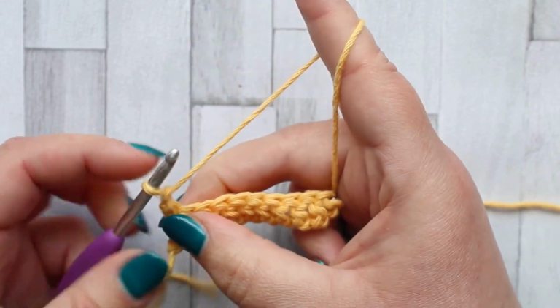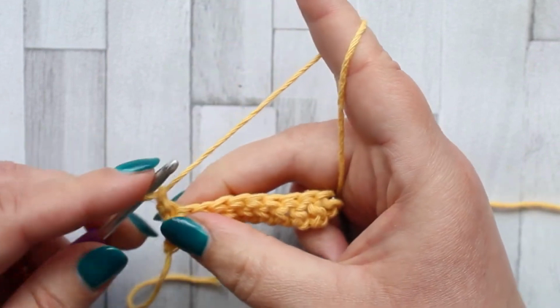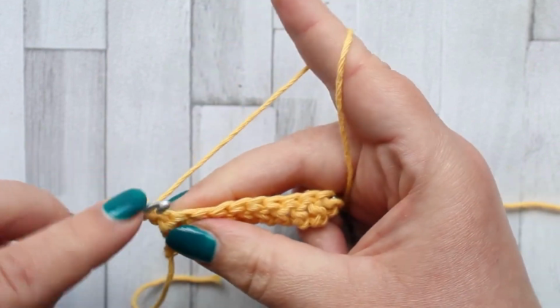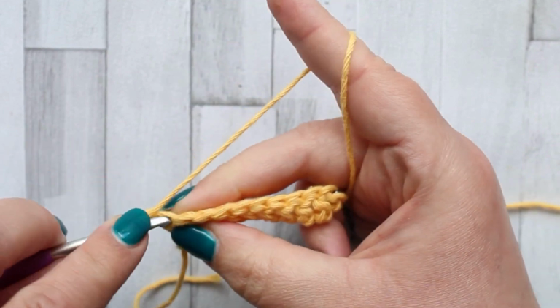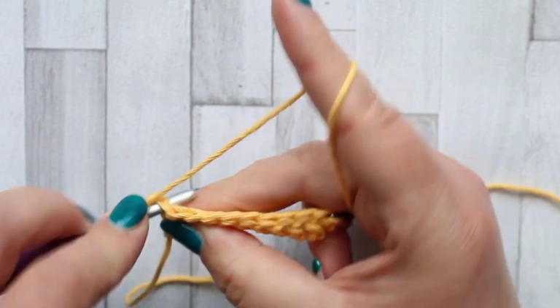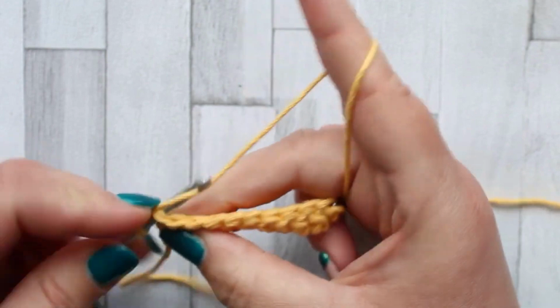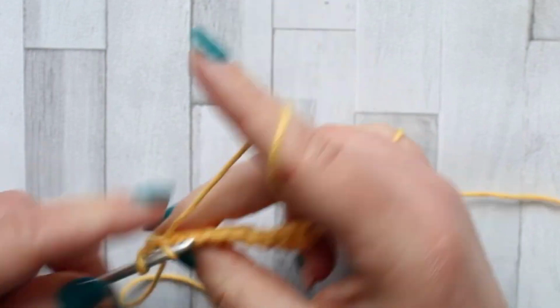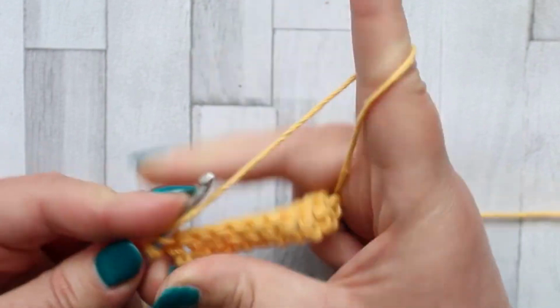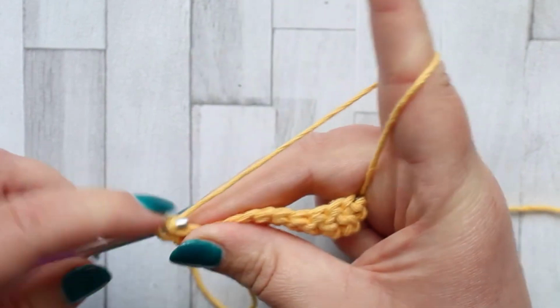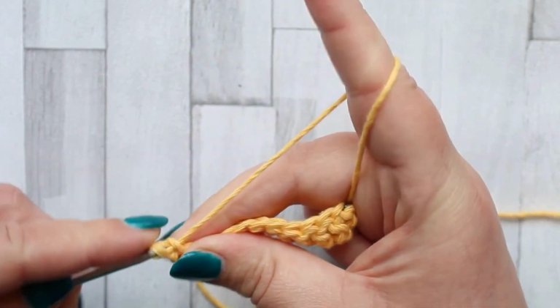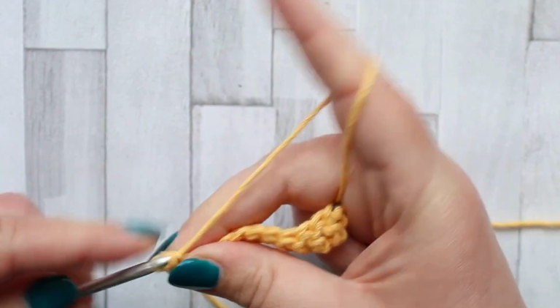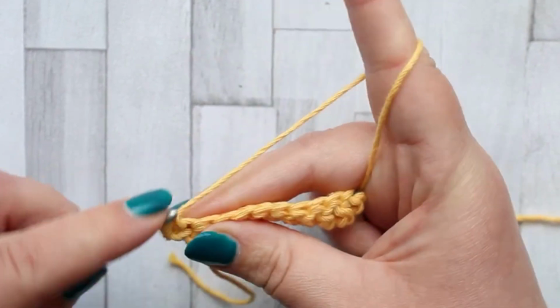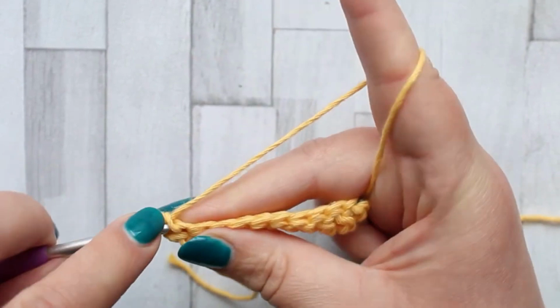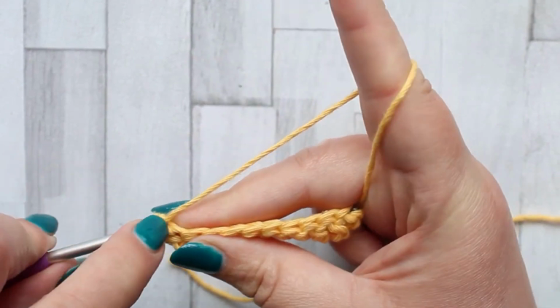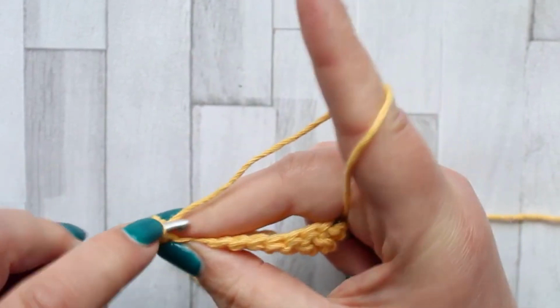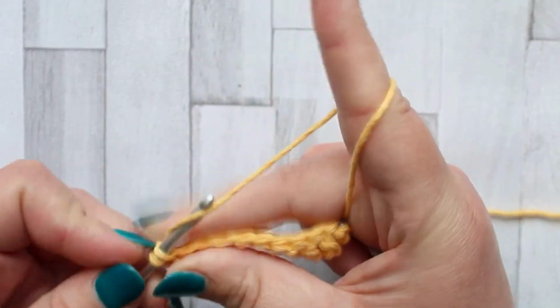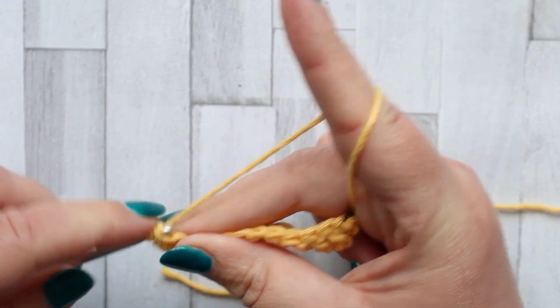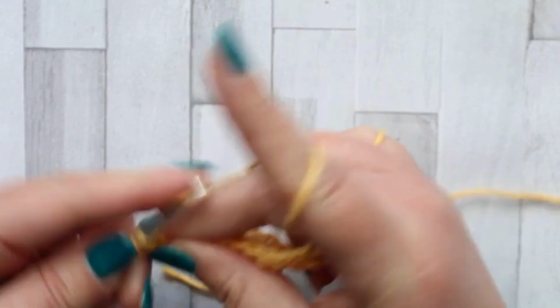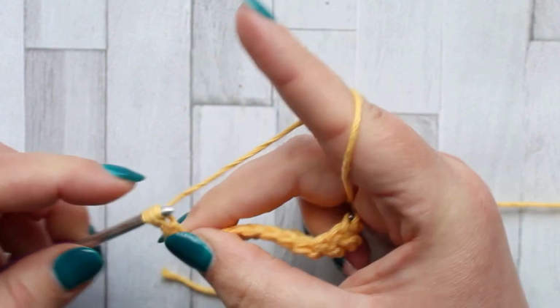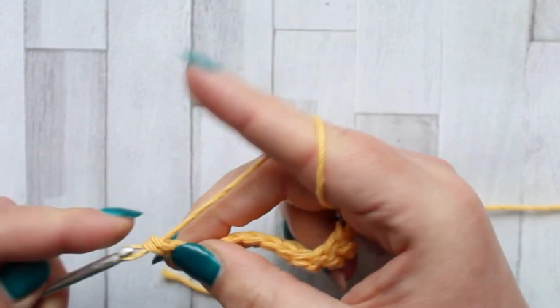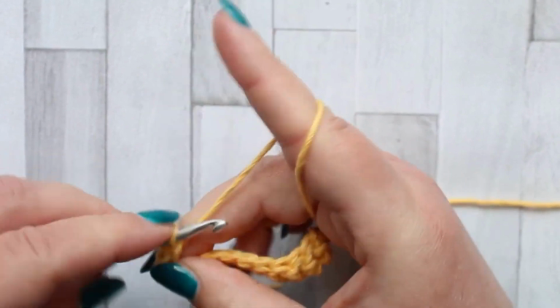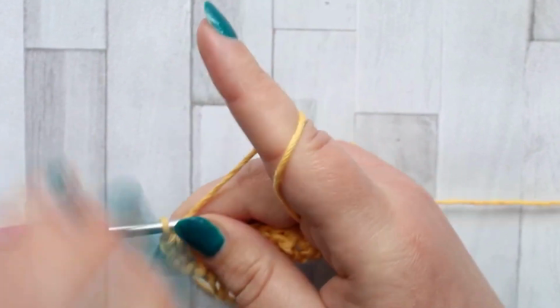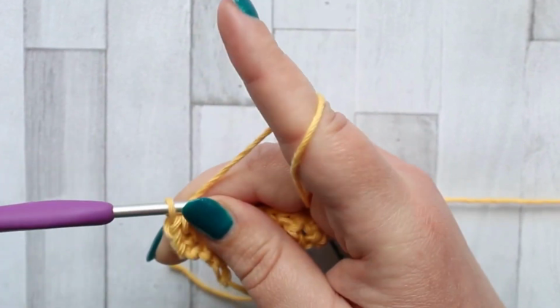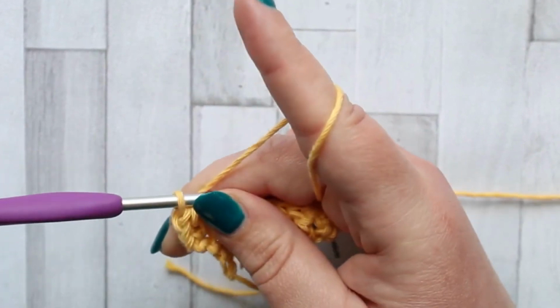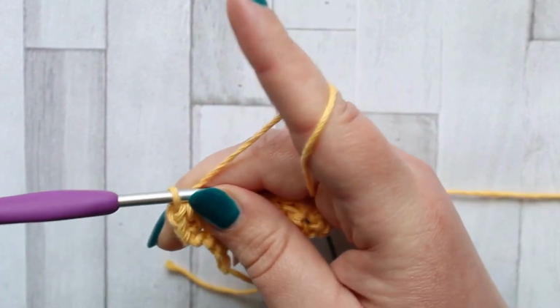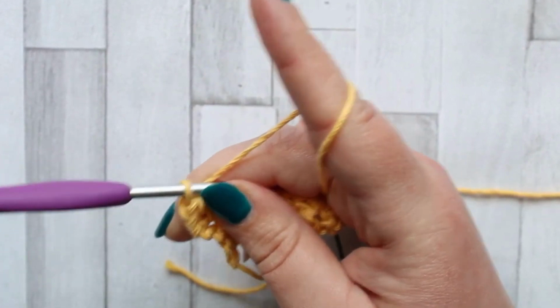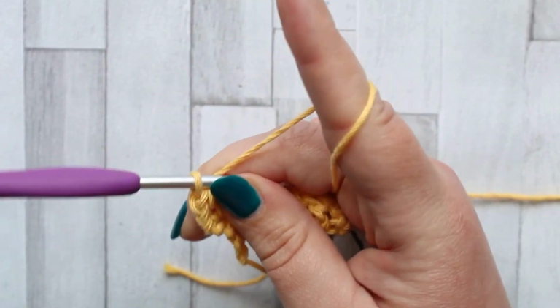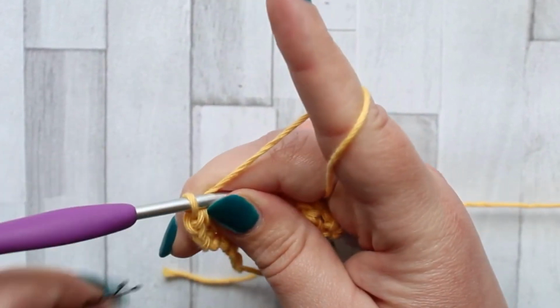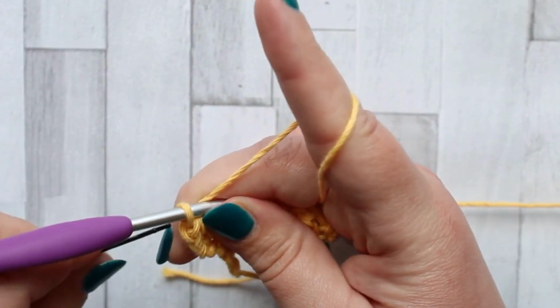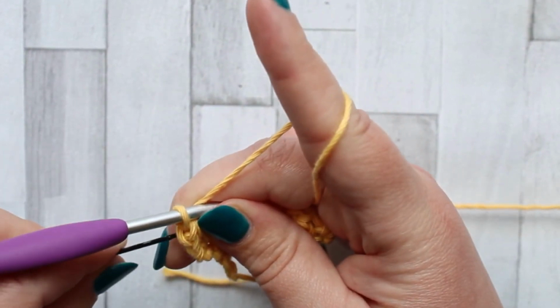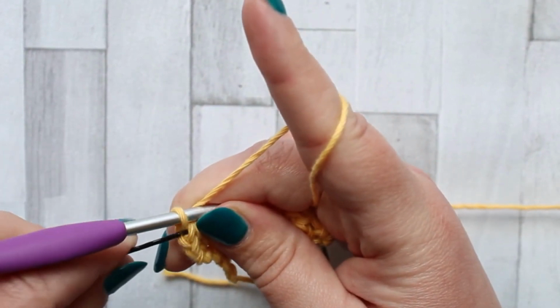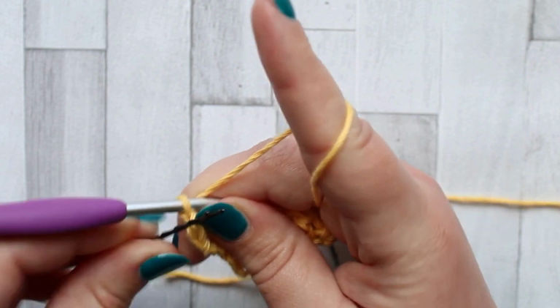We're going to make a double crochet turning chain in our first stitch, and then we're going to start our jagged stitches.